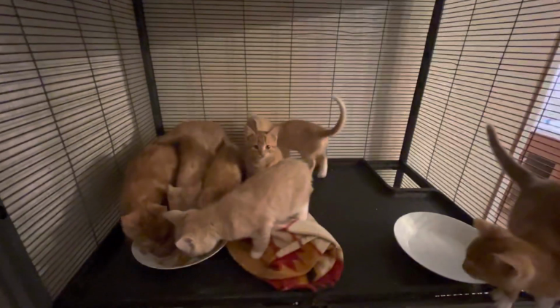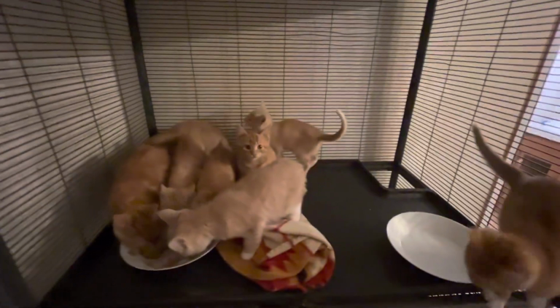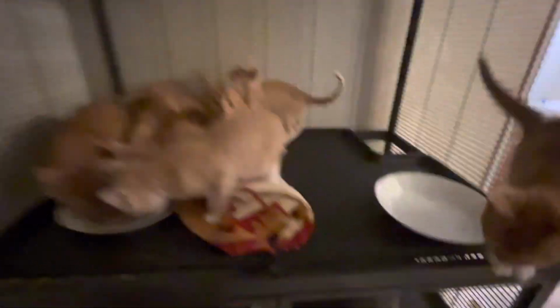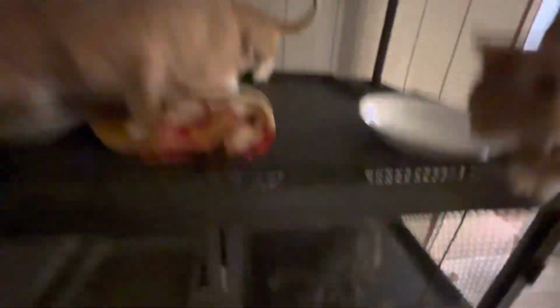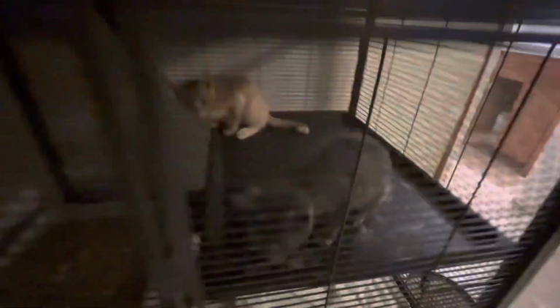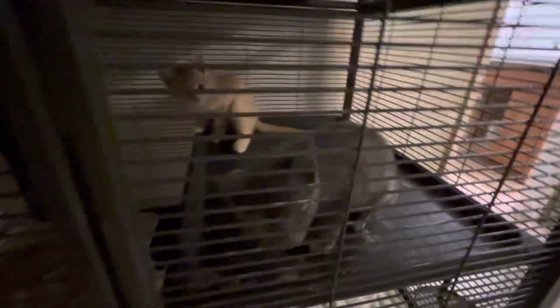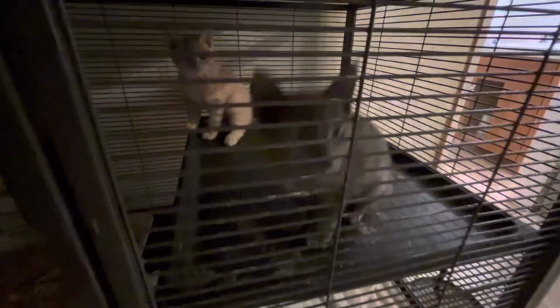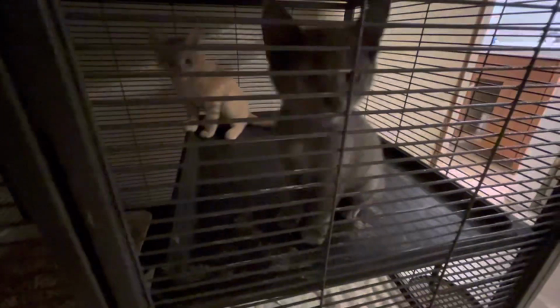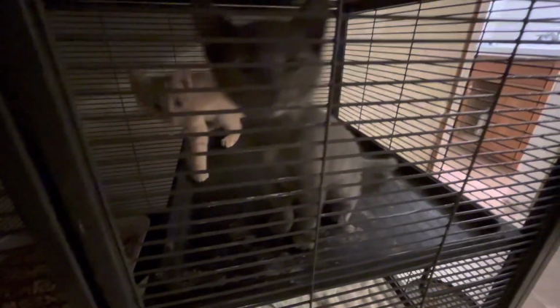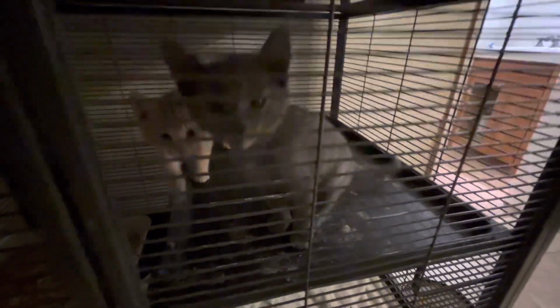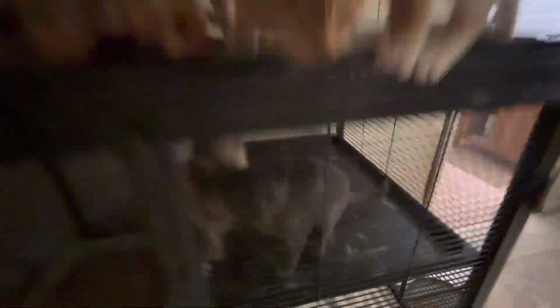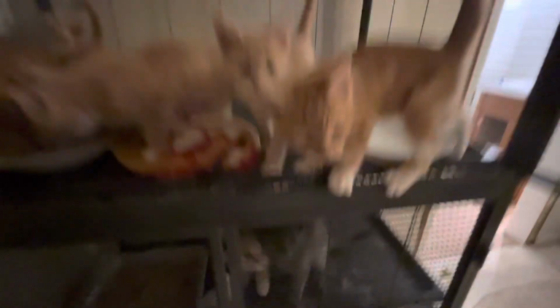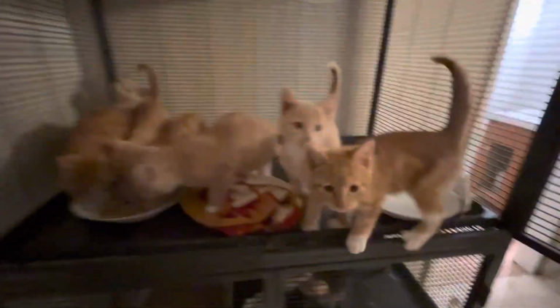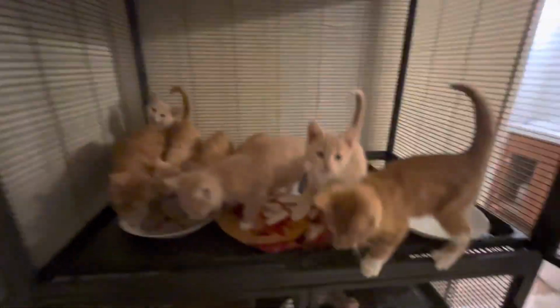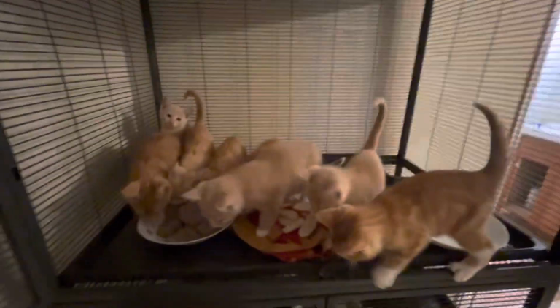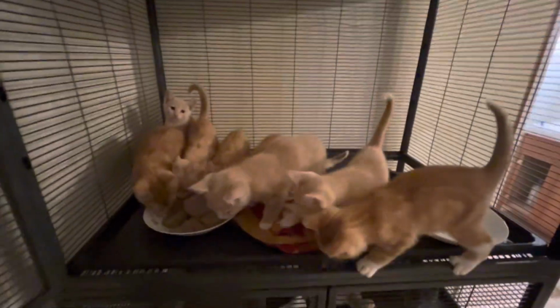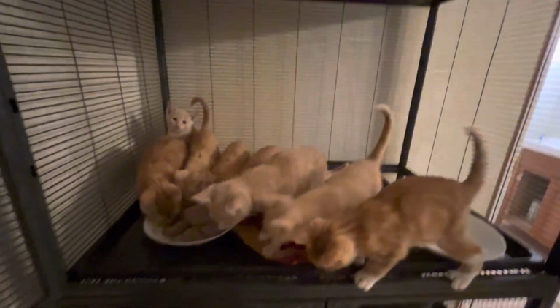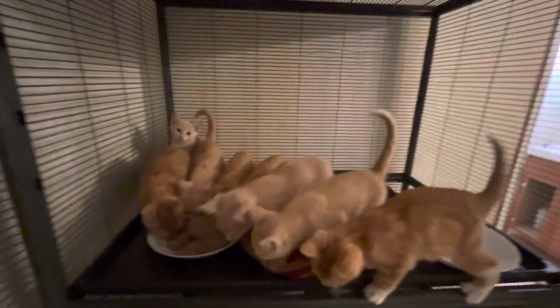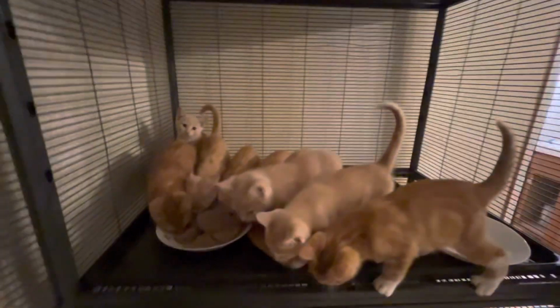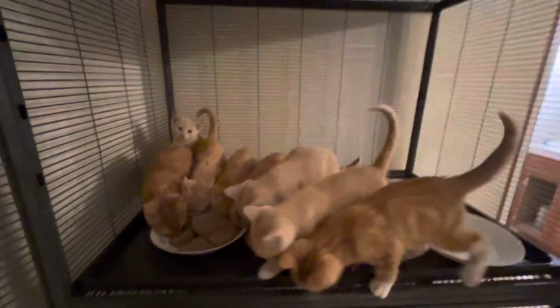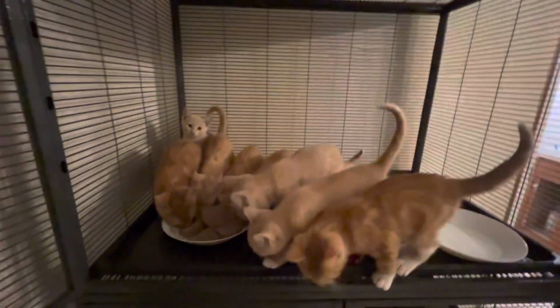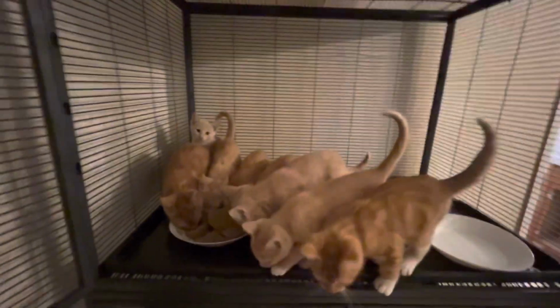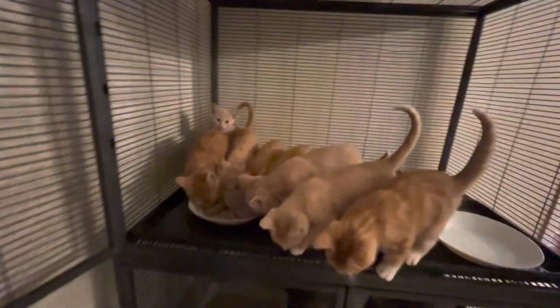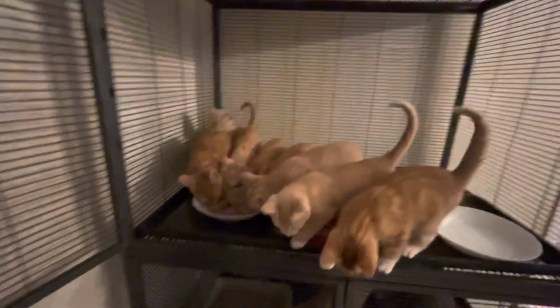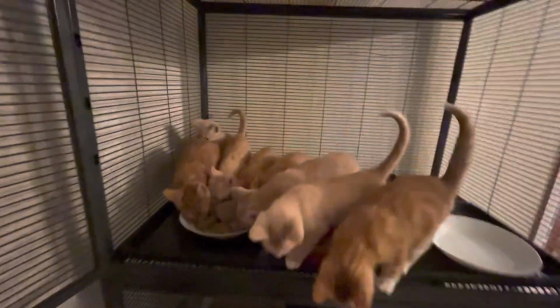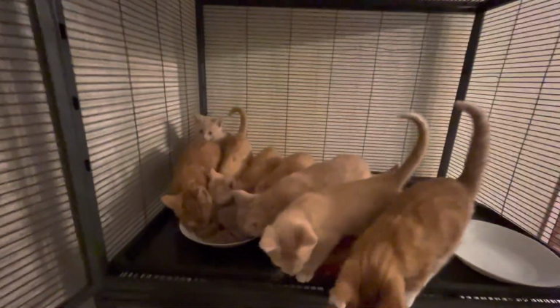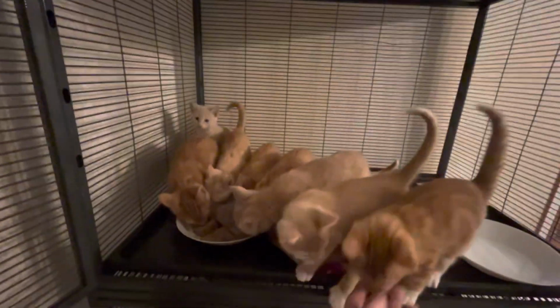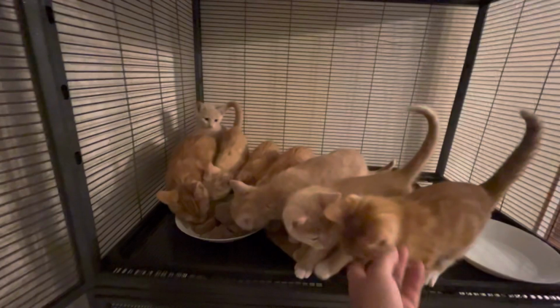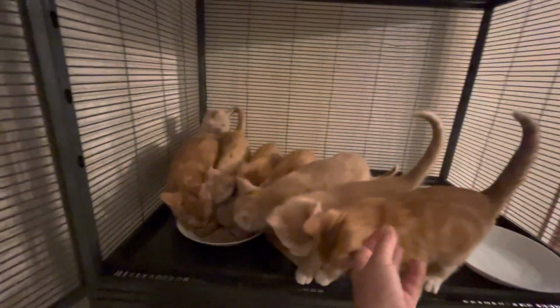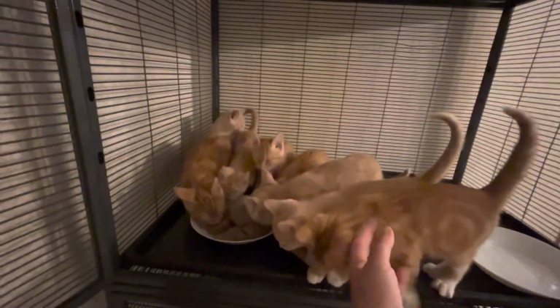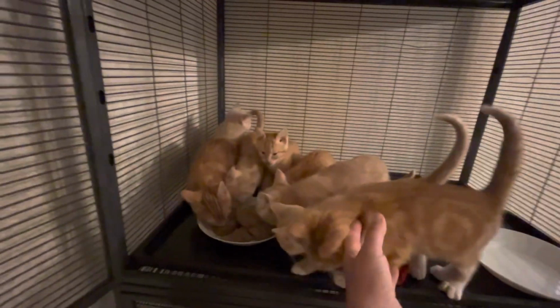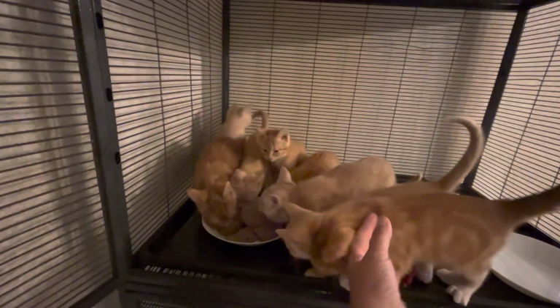And then one of these things is not like the other. Ten babies from two litters, nine oranges, and one dilute tortie.